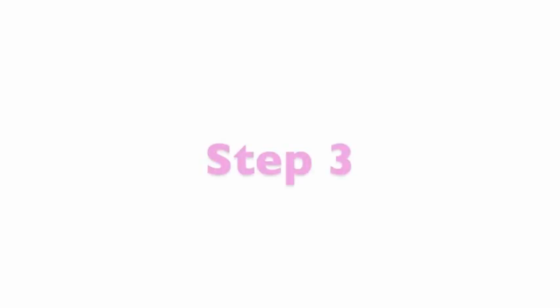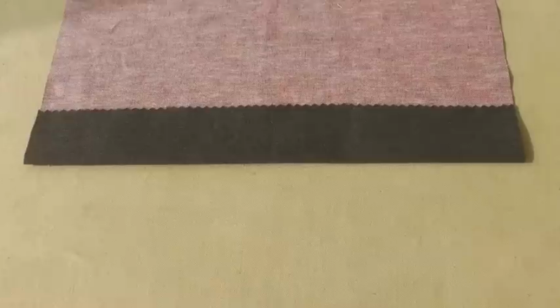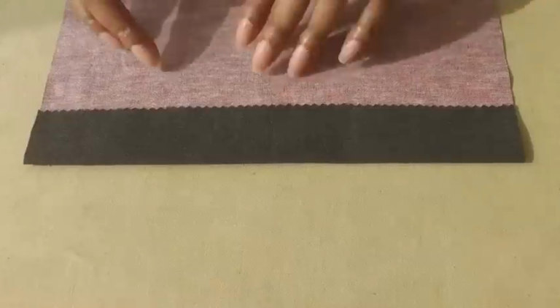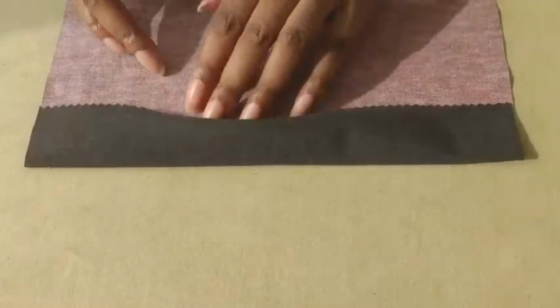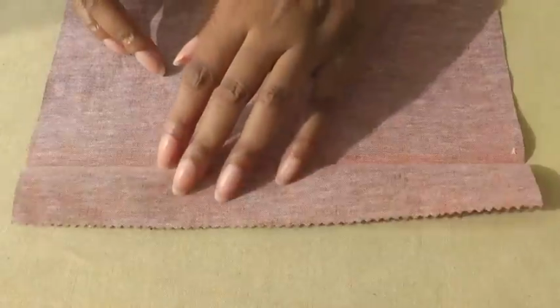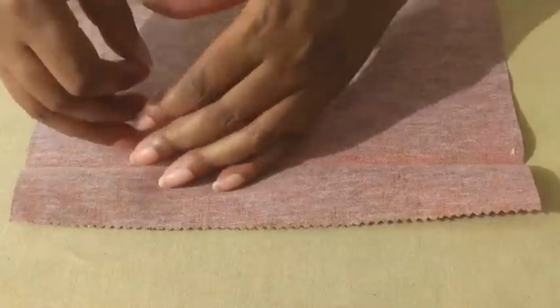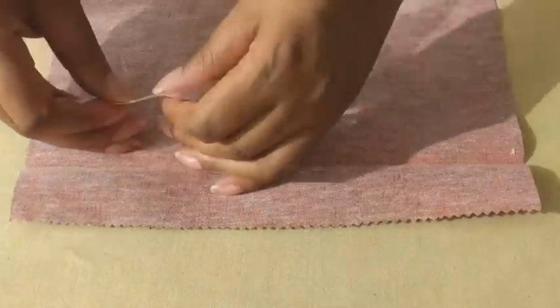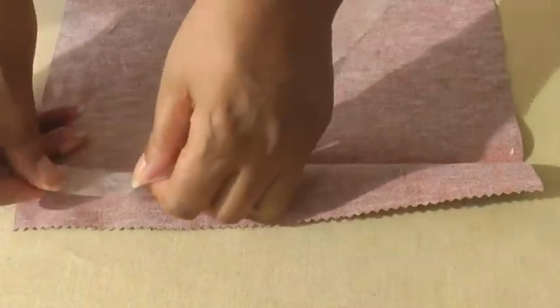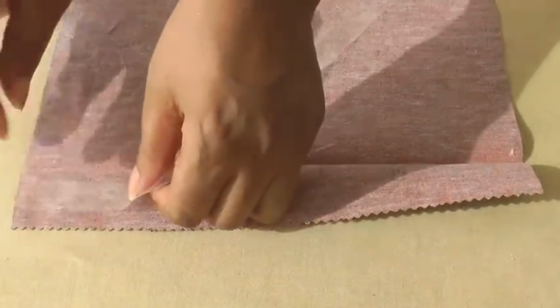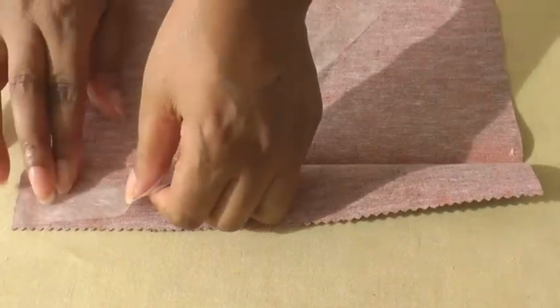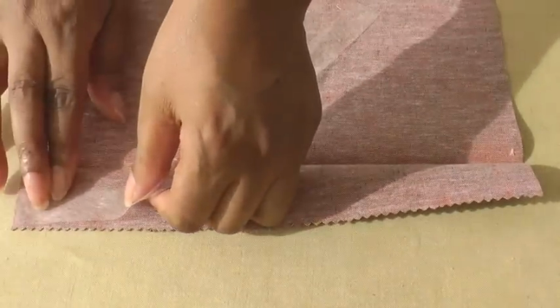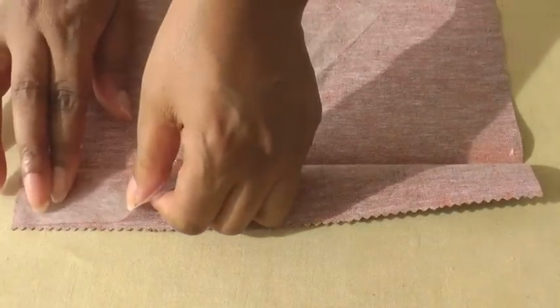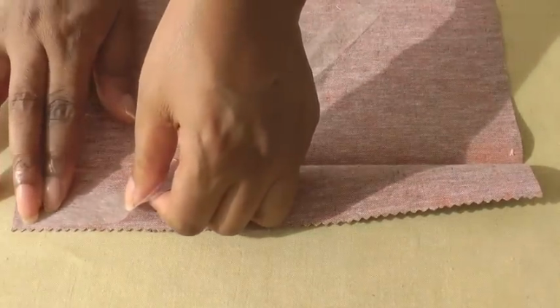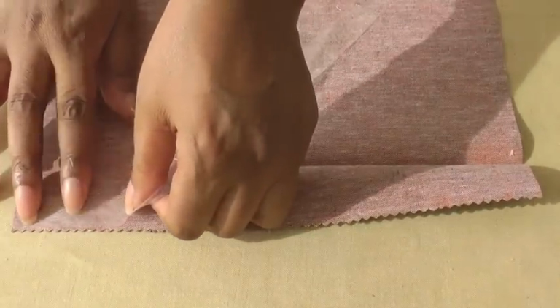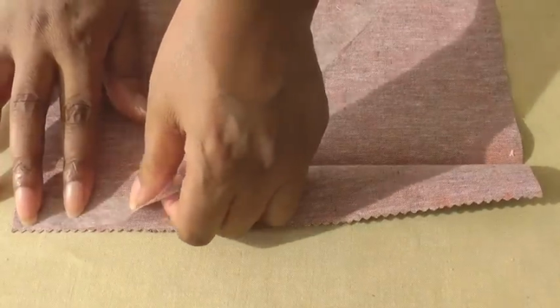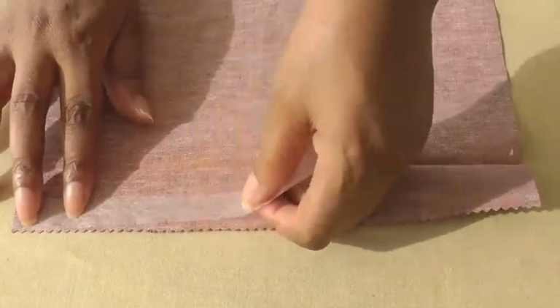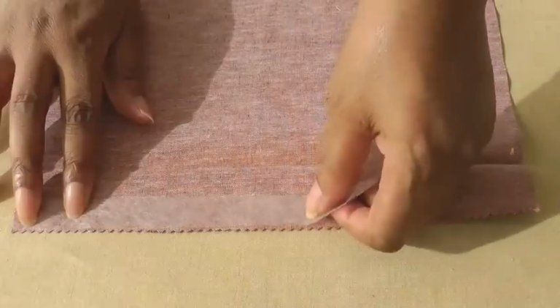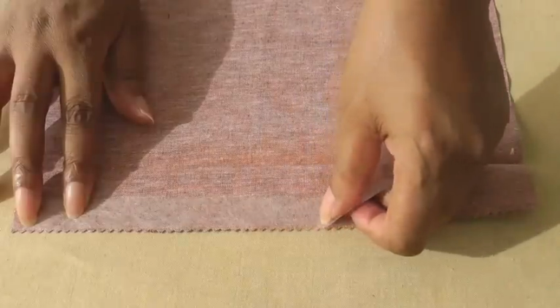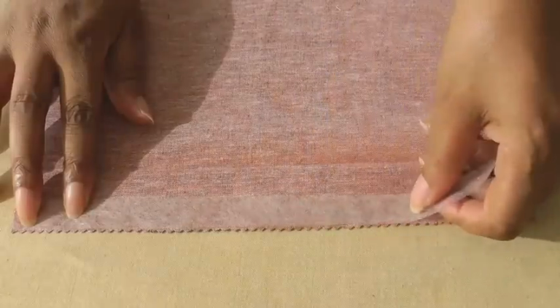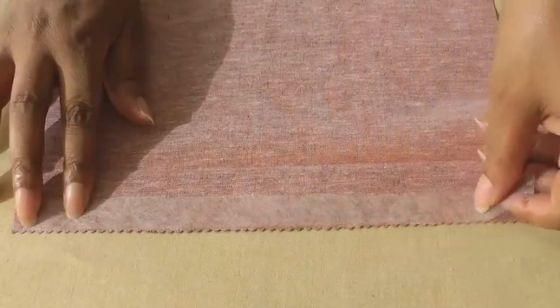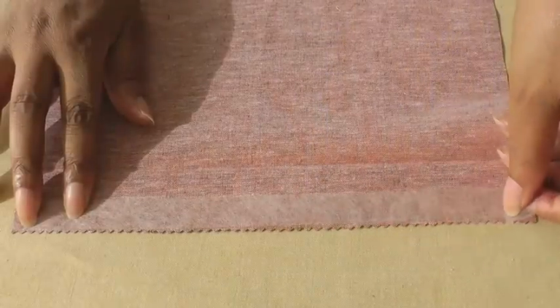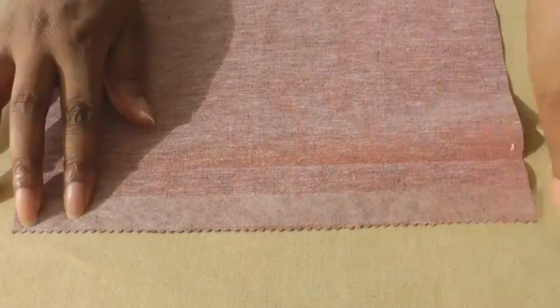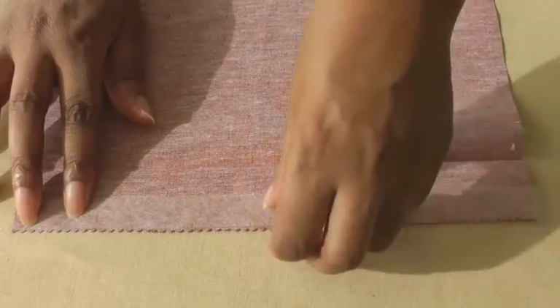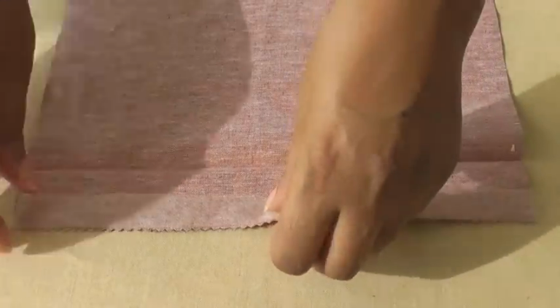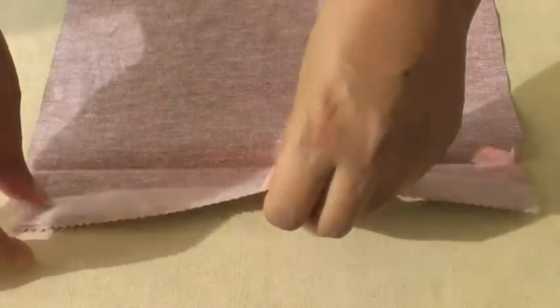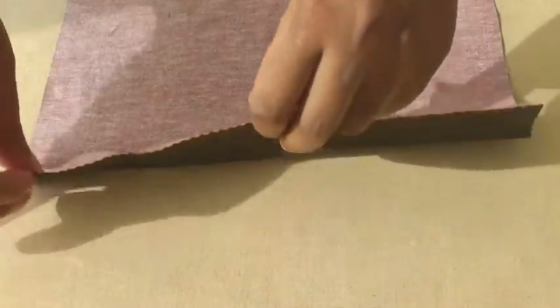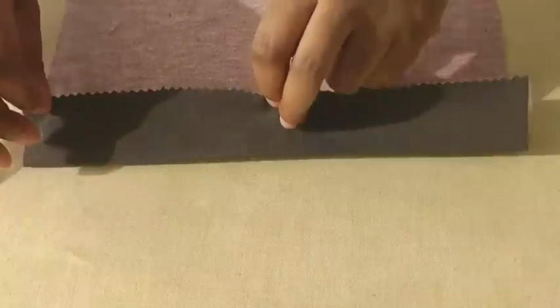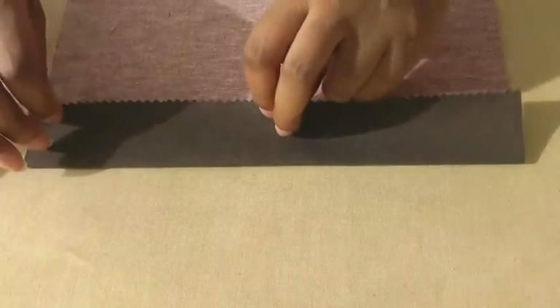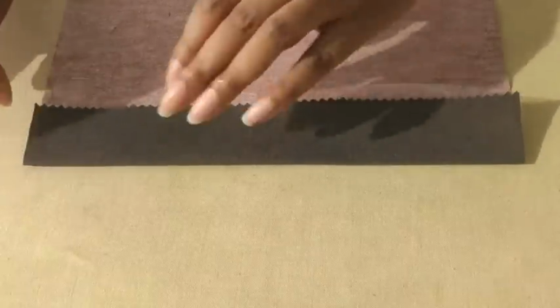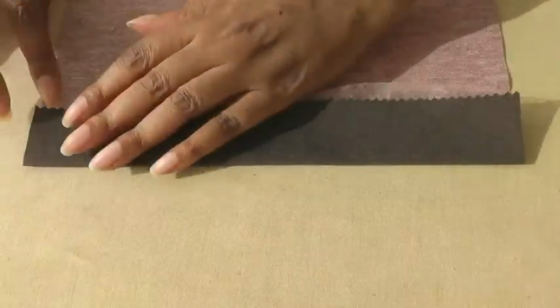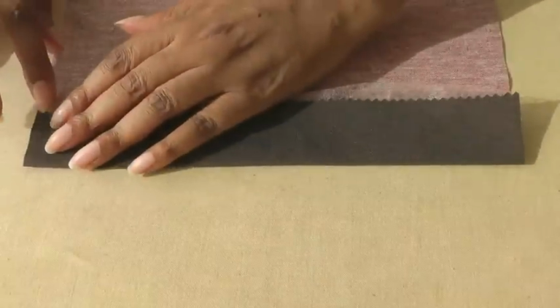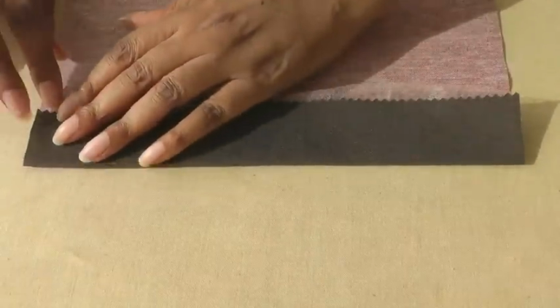Then you open your hem and place the hemming tape very close to the edge, the full length, and then fold back into position. Adjust if you need to.